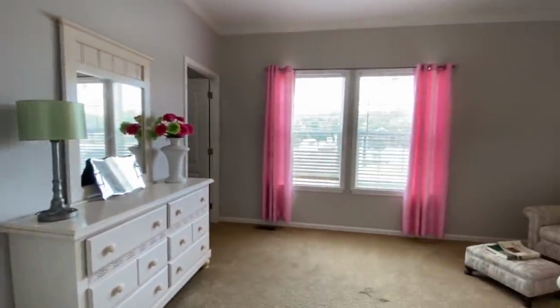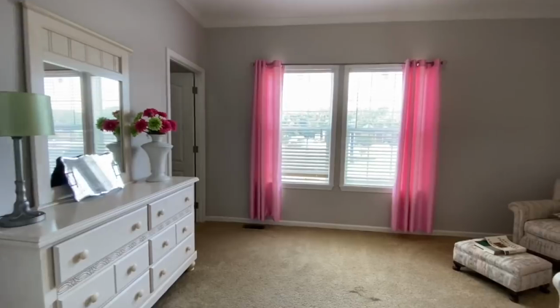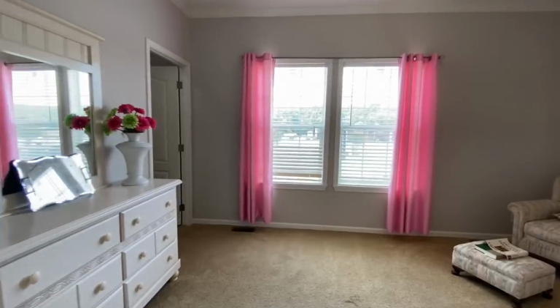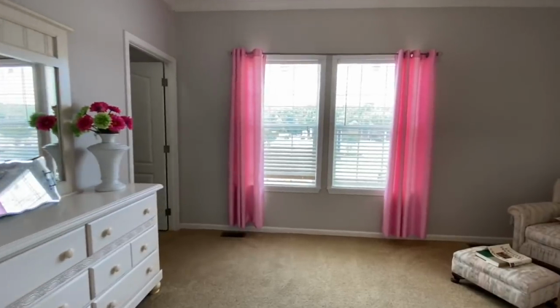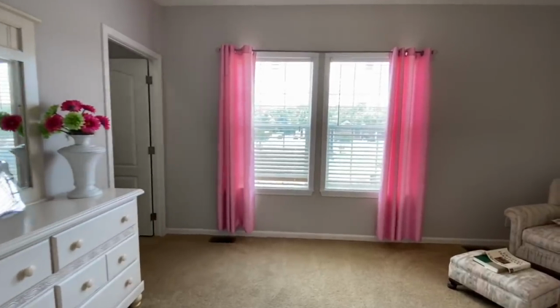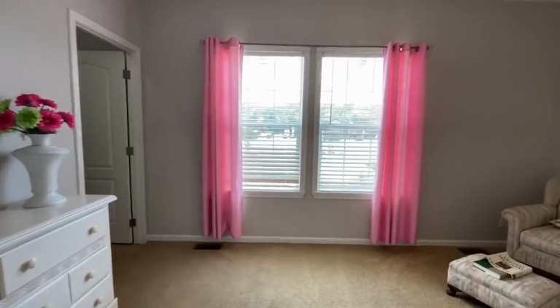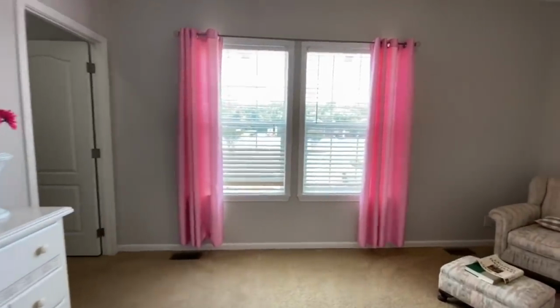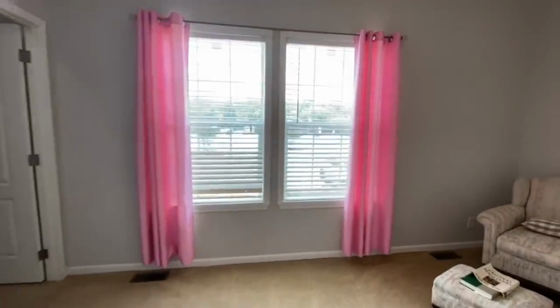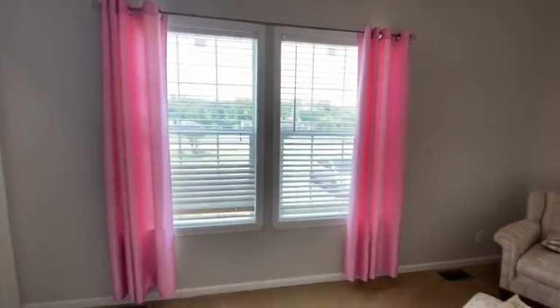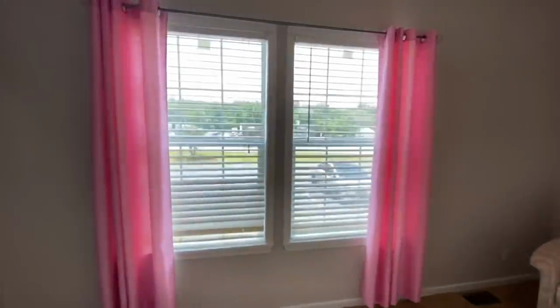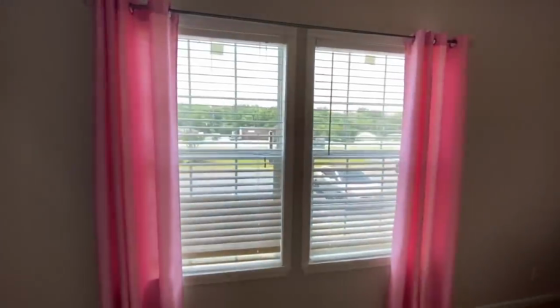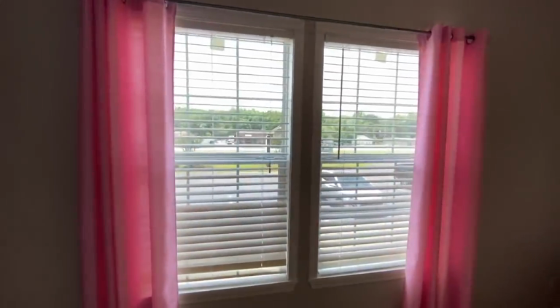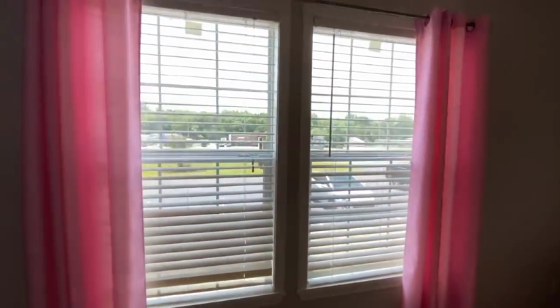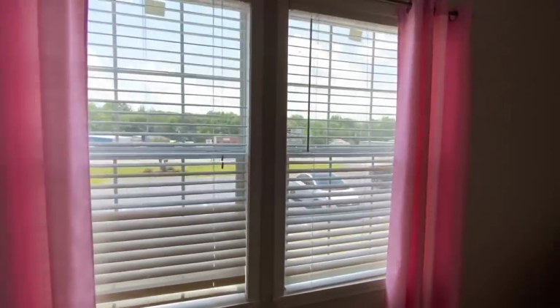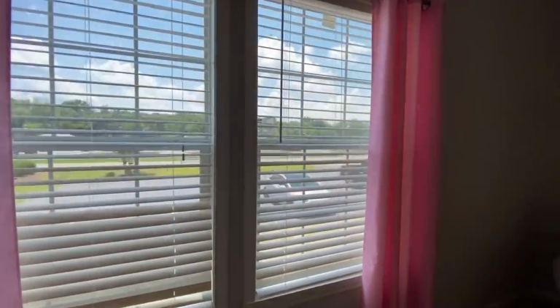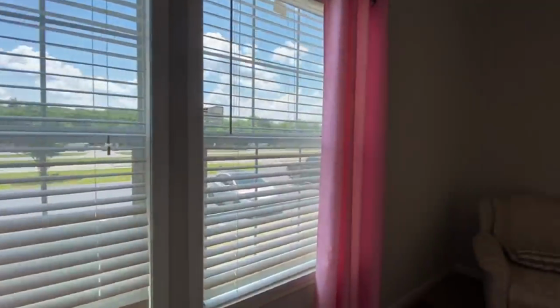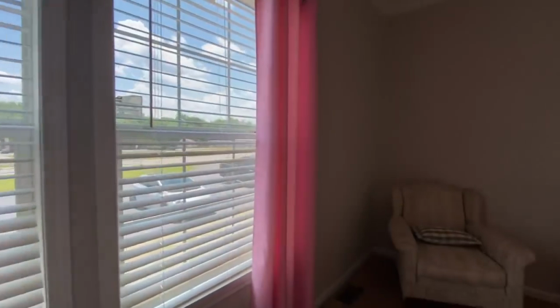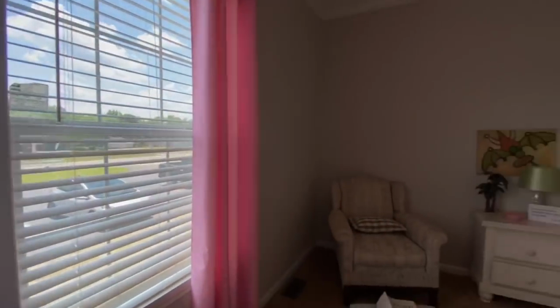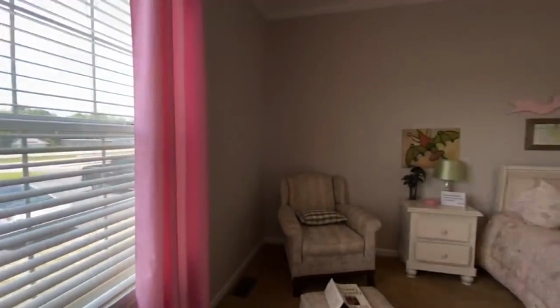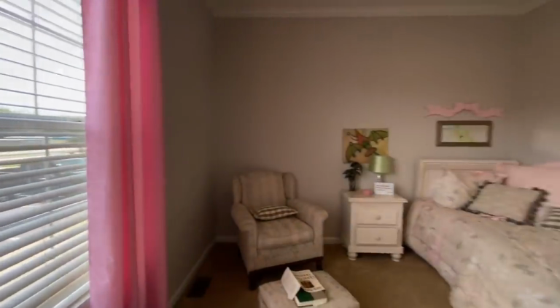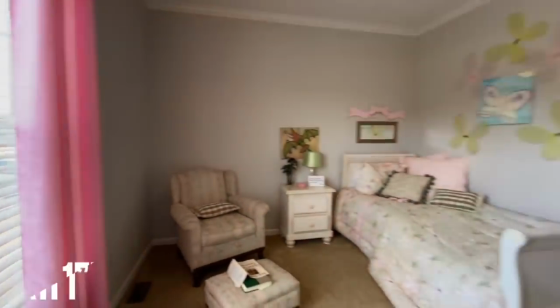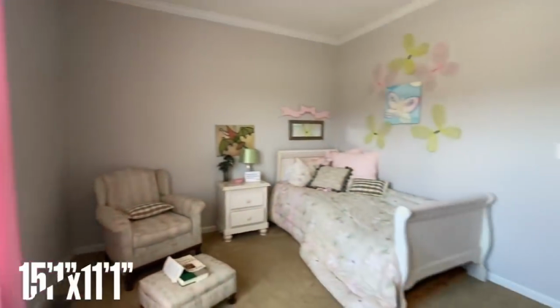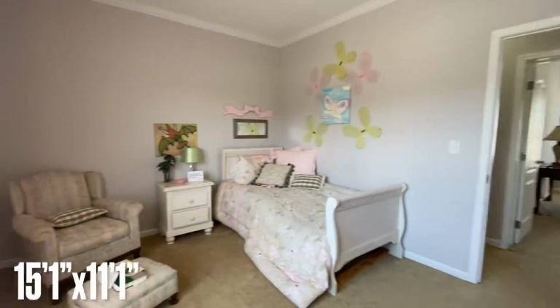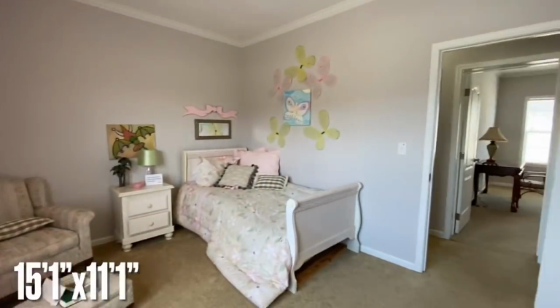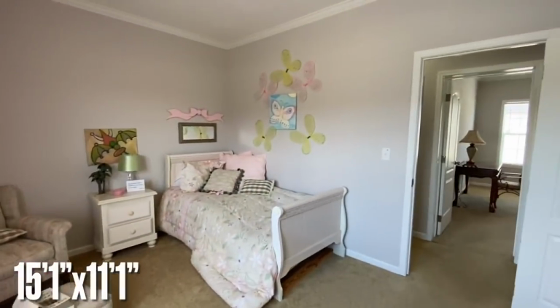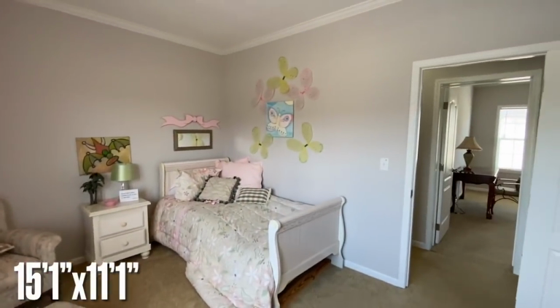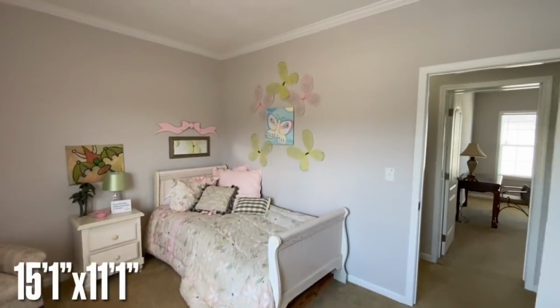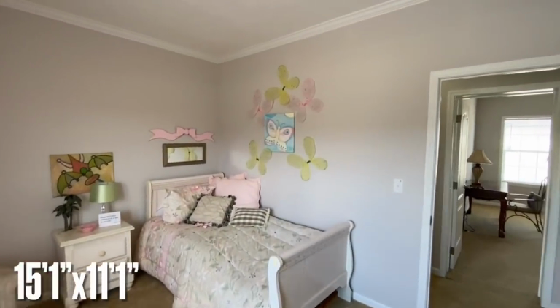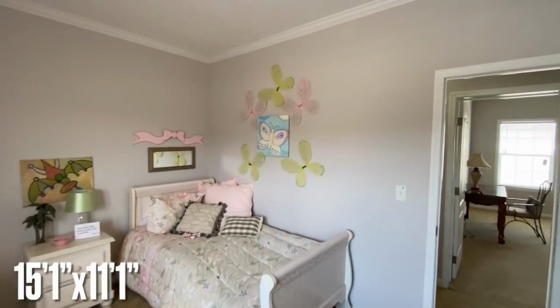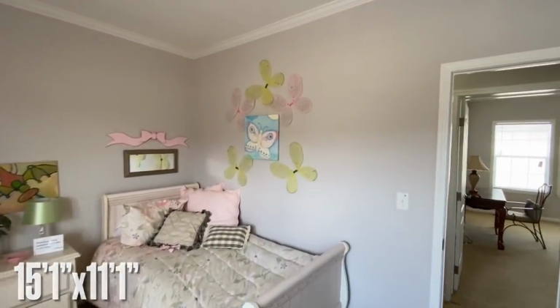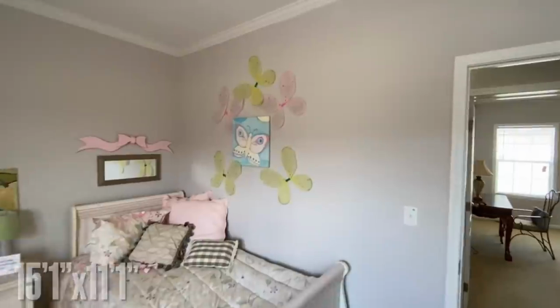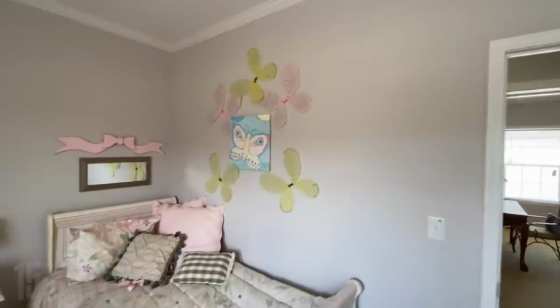All the pink! Super pink — this is your second bedroom back here, with all the butterflies.